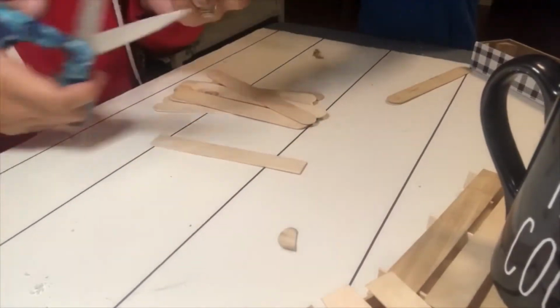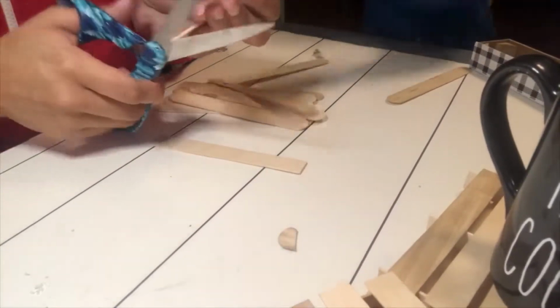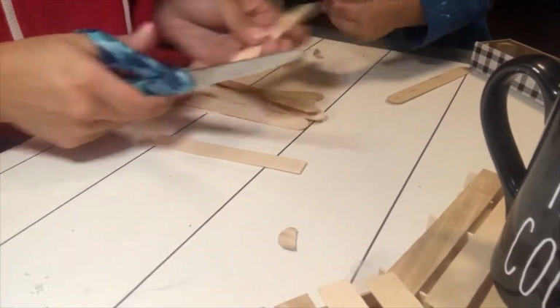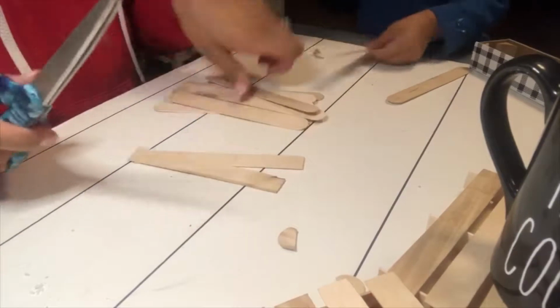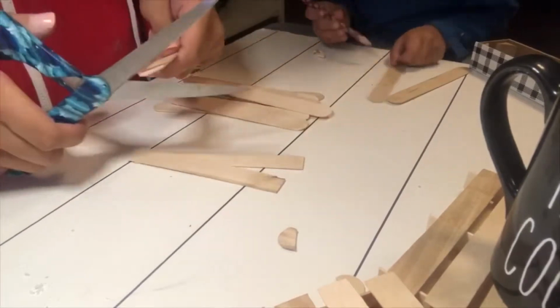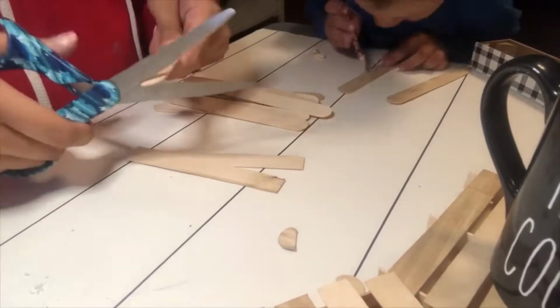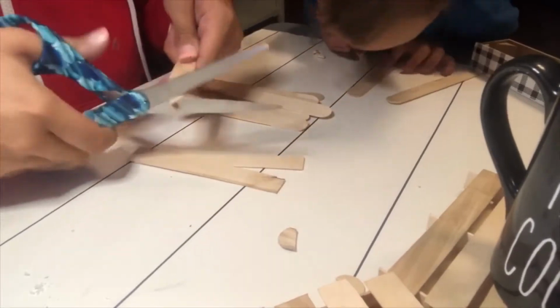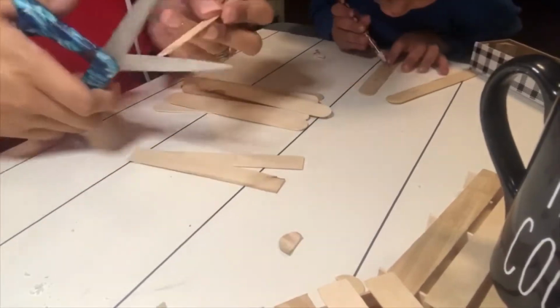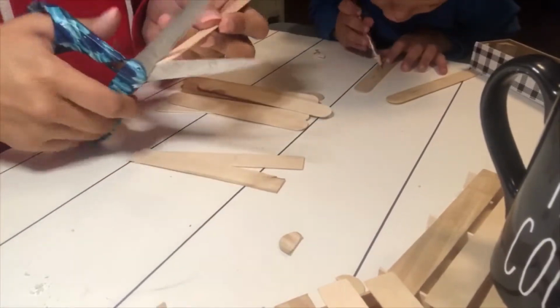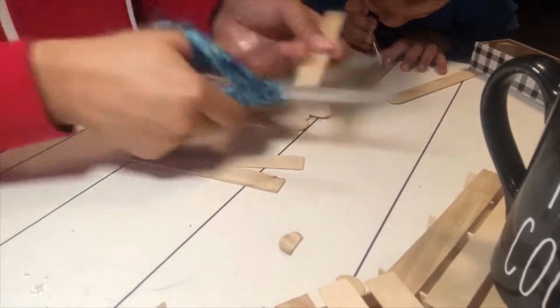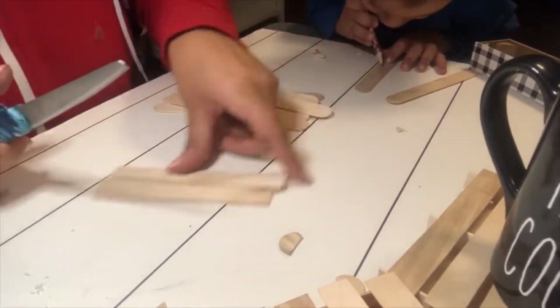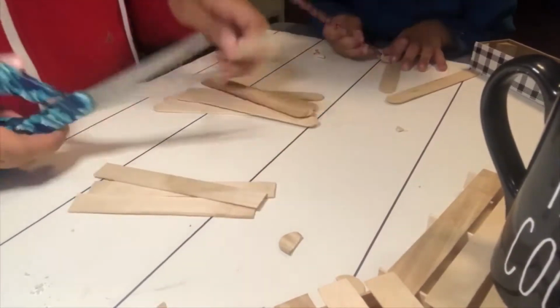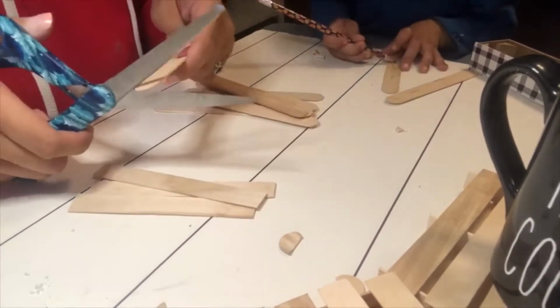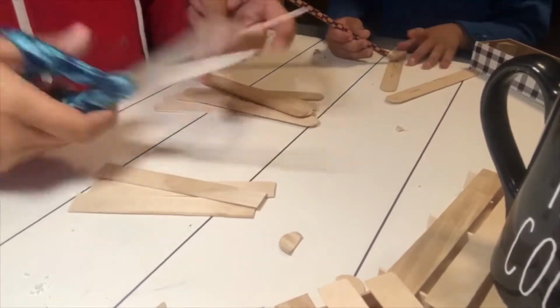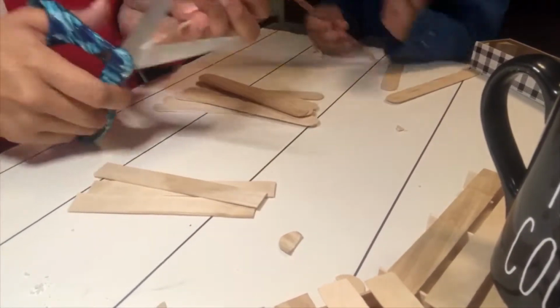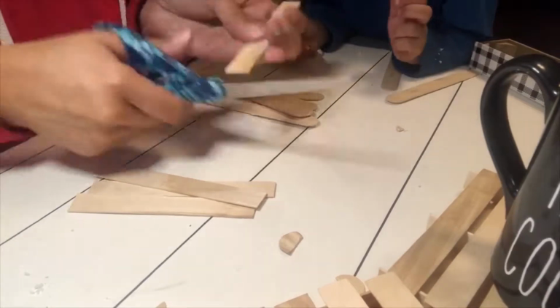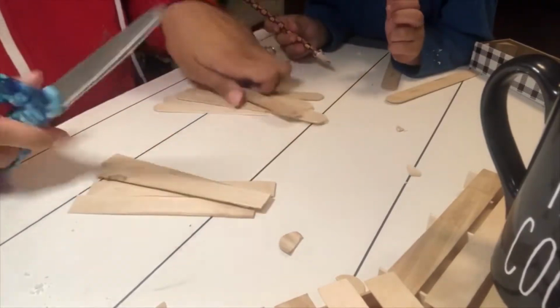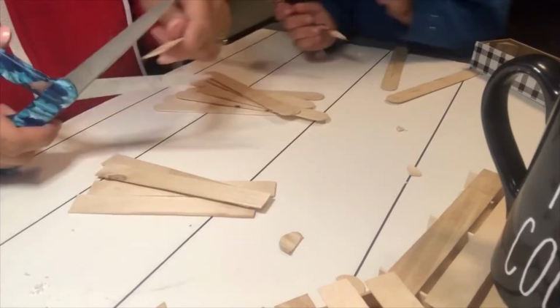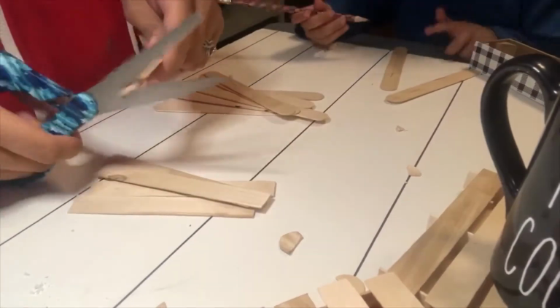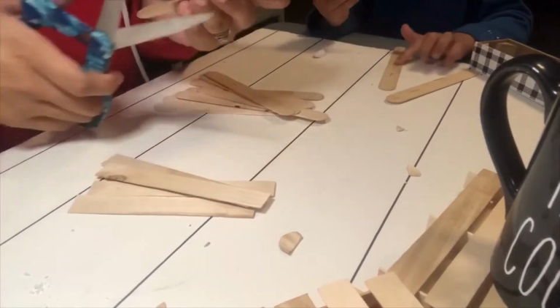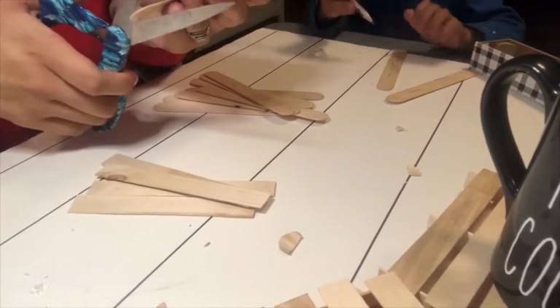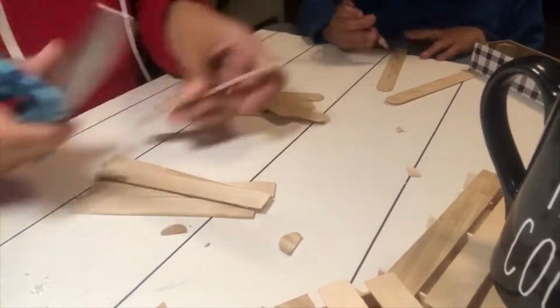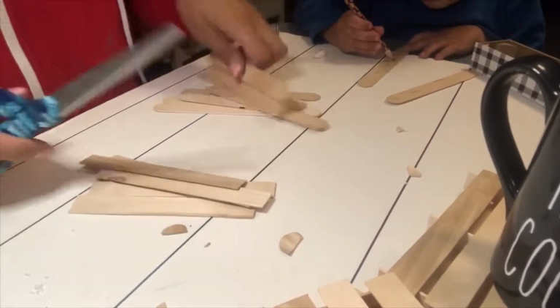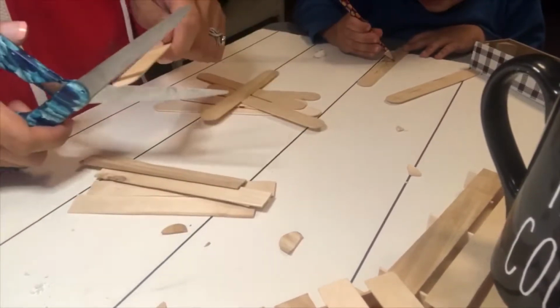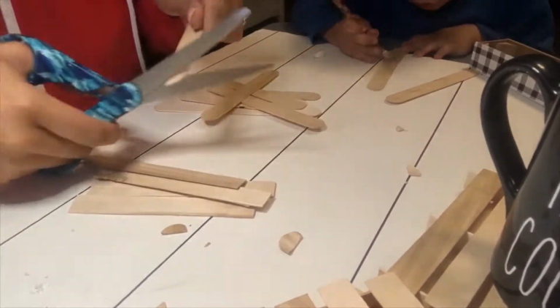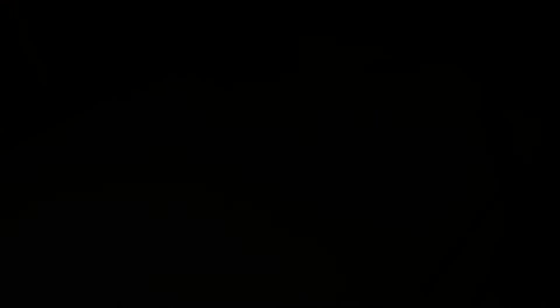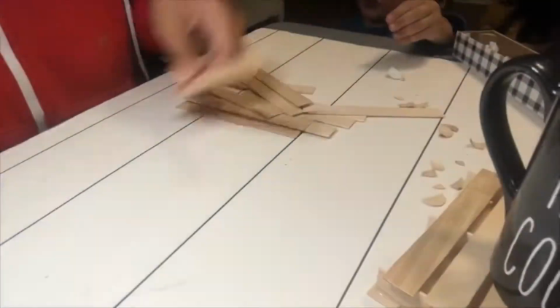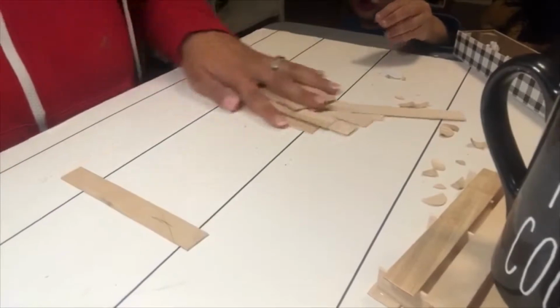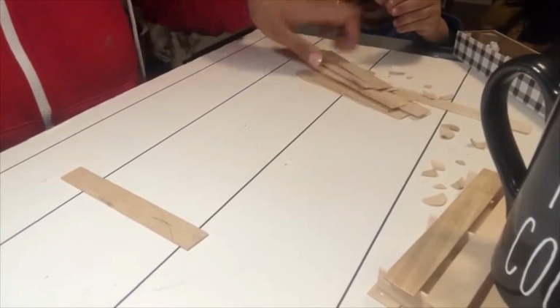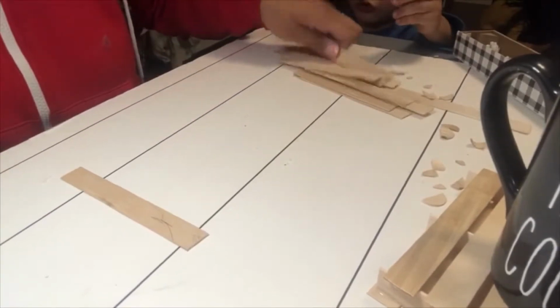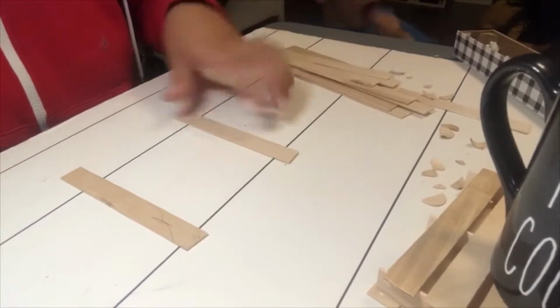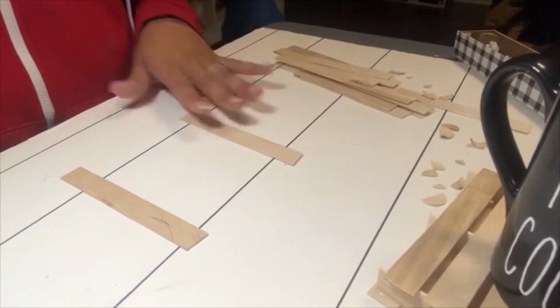I started off by cutting each end pretty much right where it was rounded. The reason I'm doing that is so it has more of a pallet look and so it's not rounded on the ends. Once I had all 15 cut, I'm going to grab two of them.